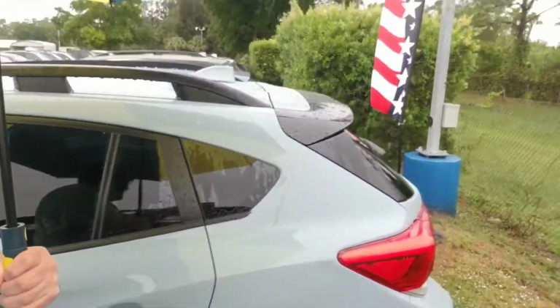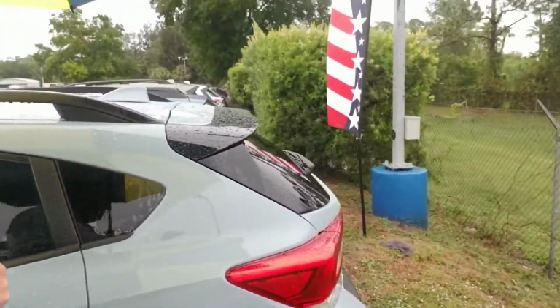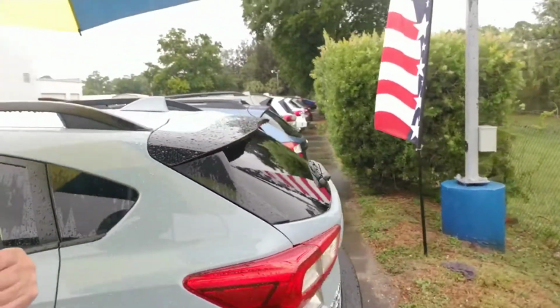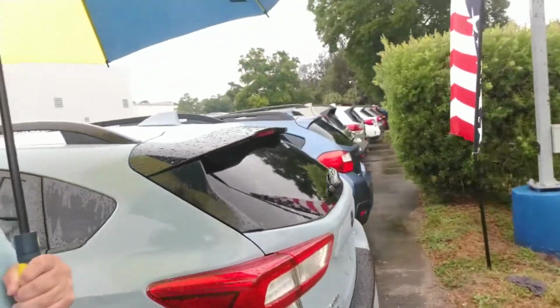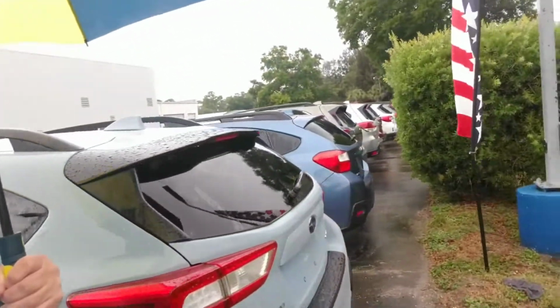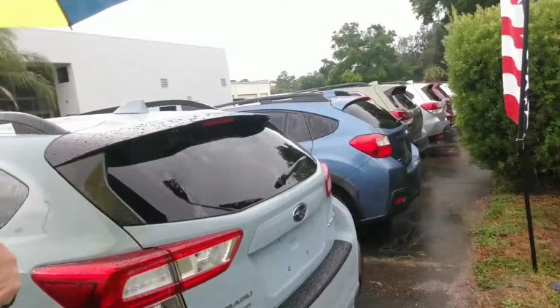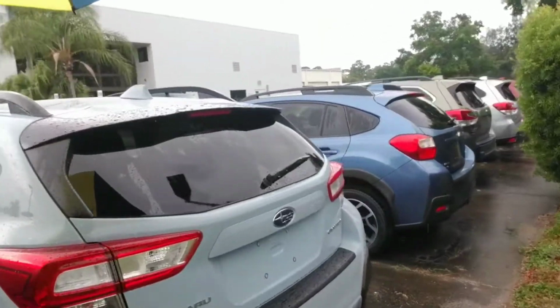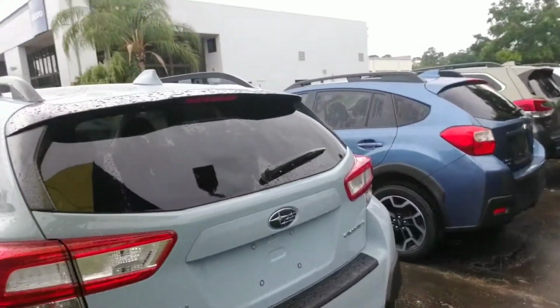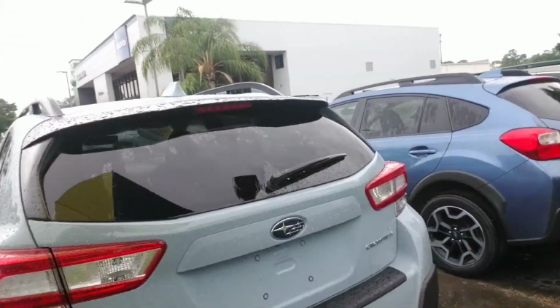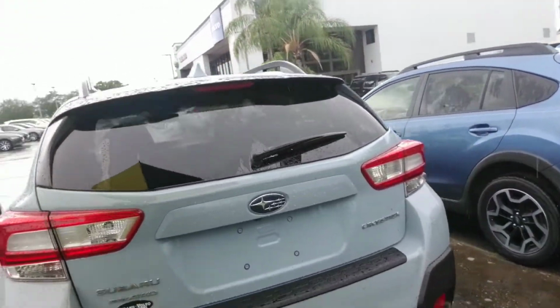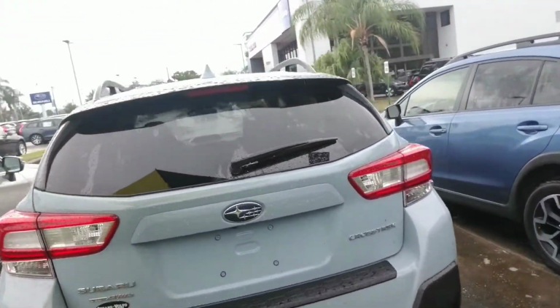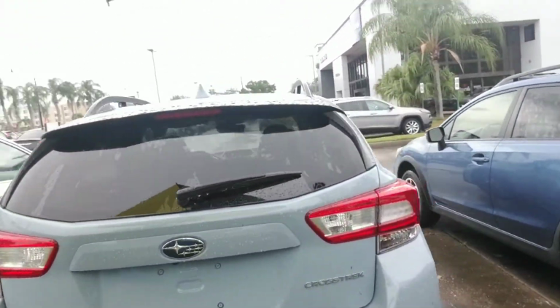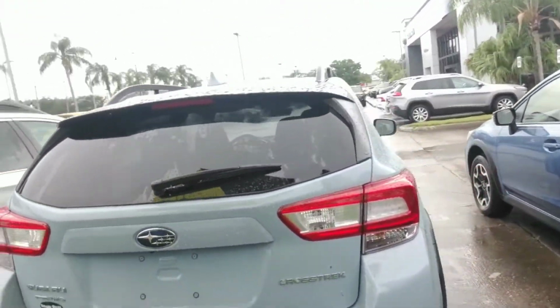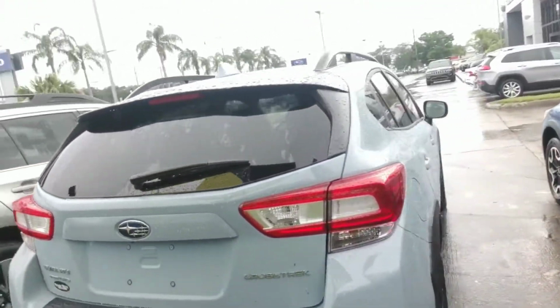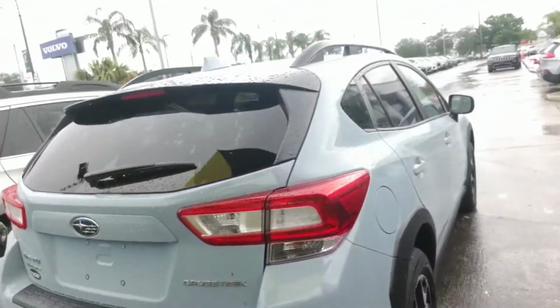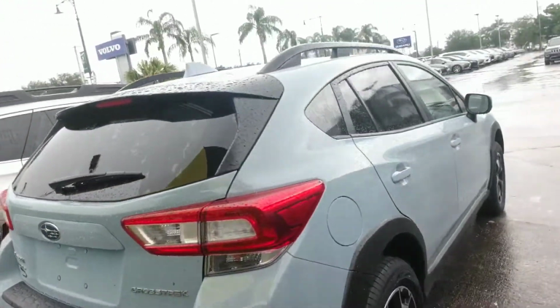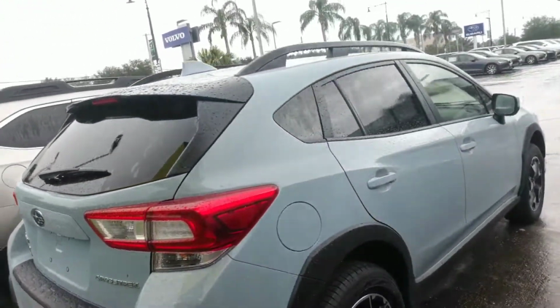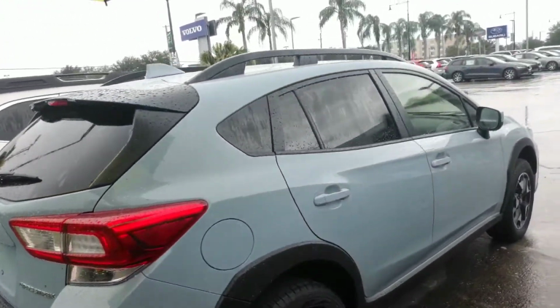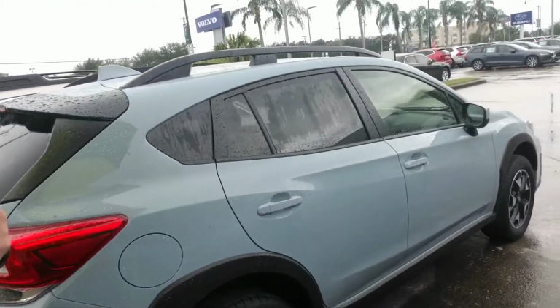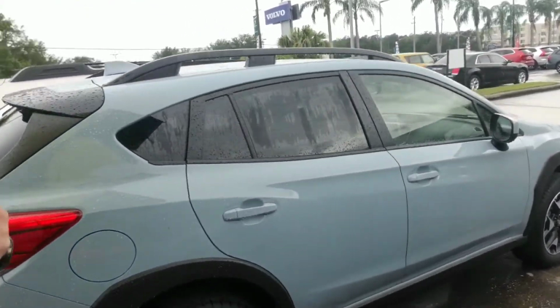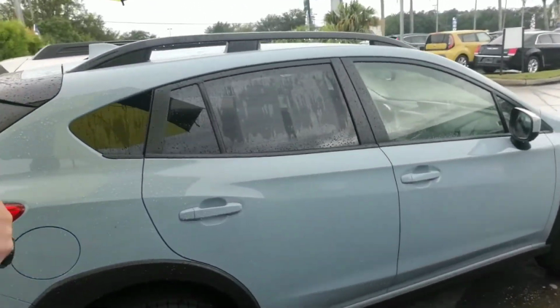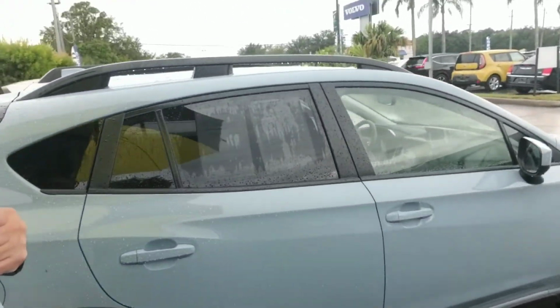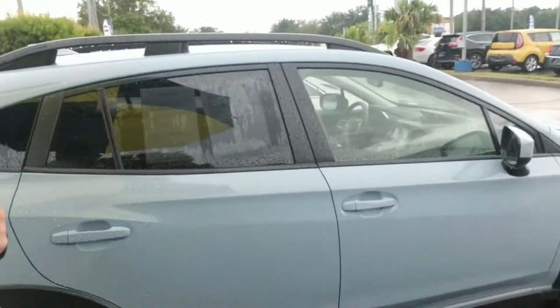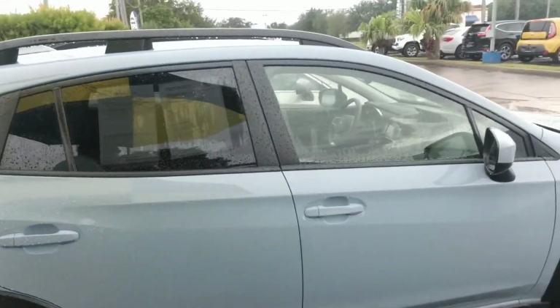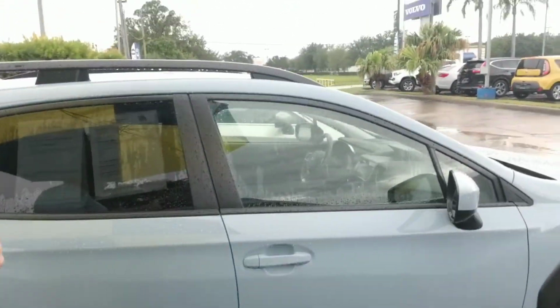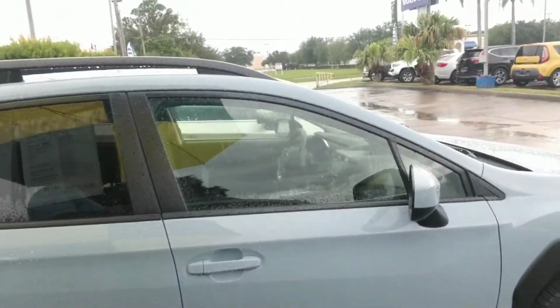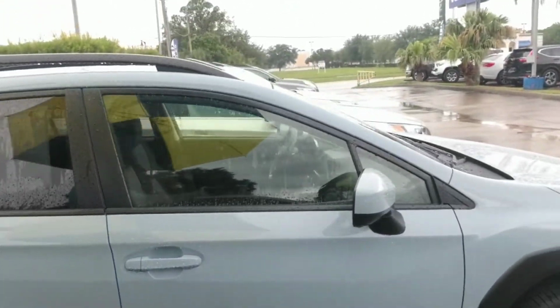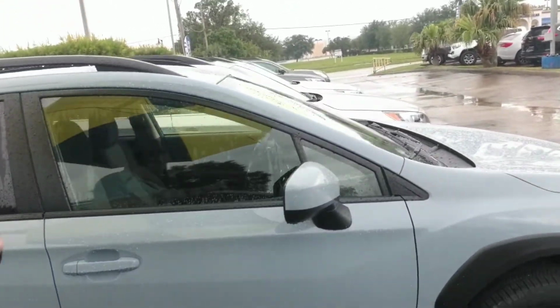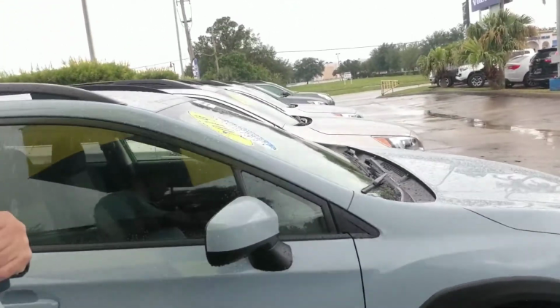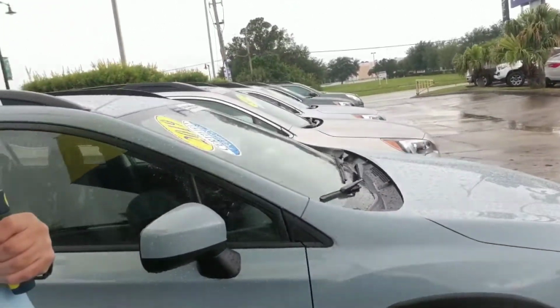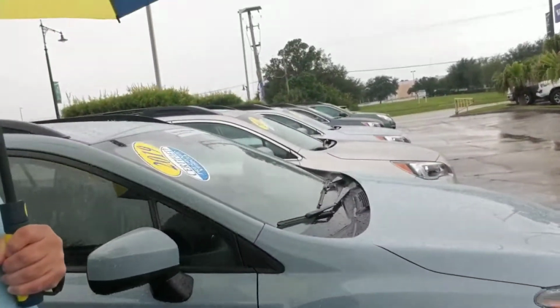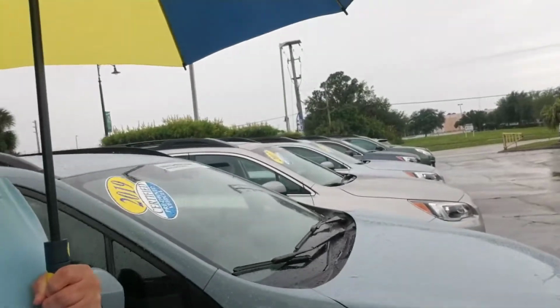There we go, making our way around to the back where you have a very spacious cargo area. I'm just going to continue to make my way all the way around so you get a nice full visual of the vehicle. It's one of our certified pre-owned vehicles, so it comes with a seven year, 100,000 mile powertrain warranty.